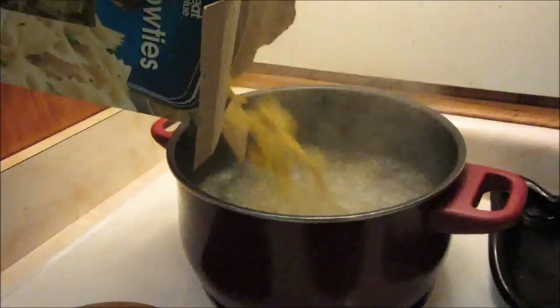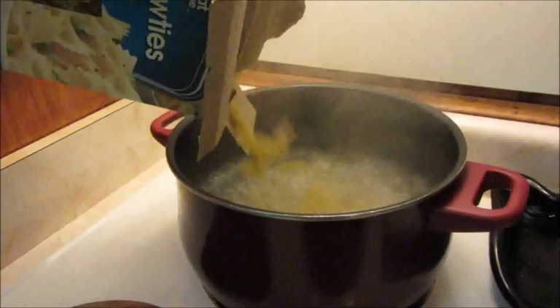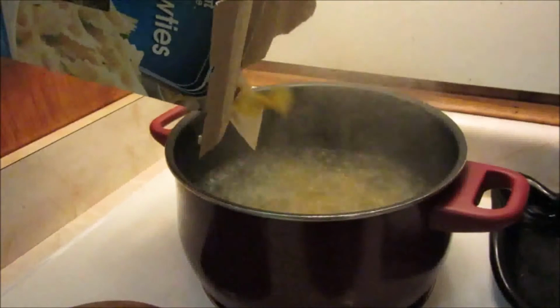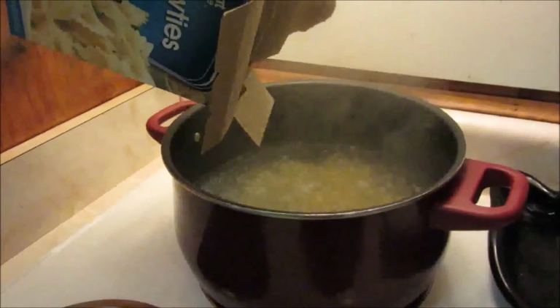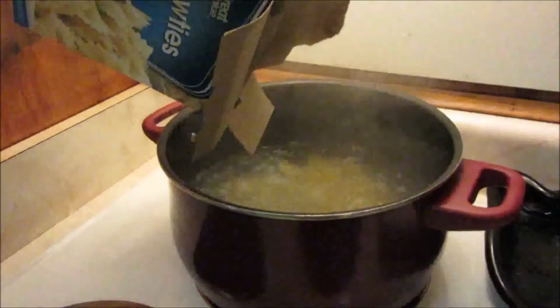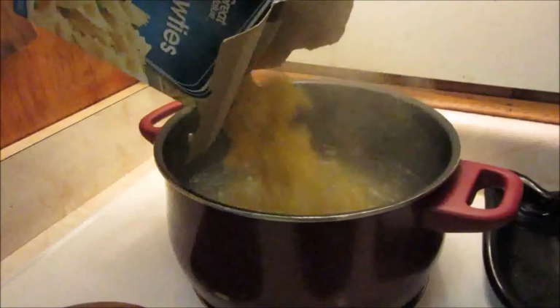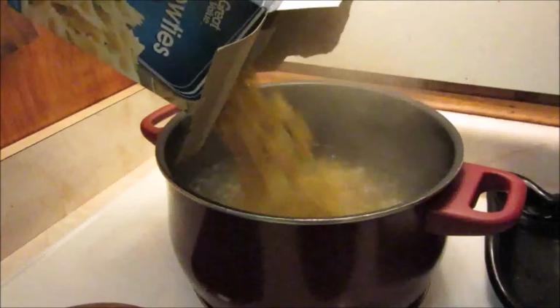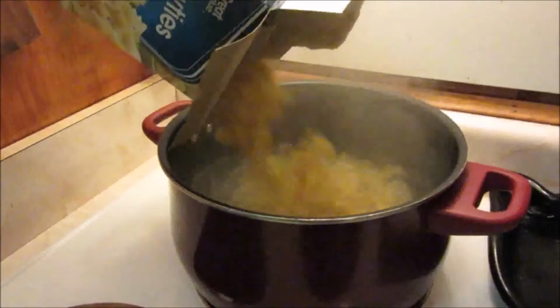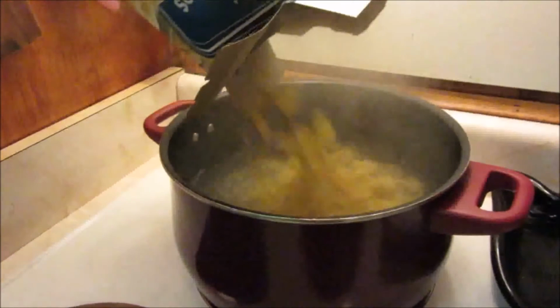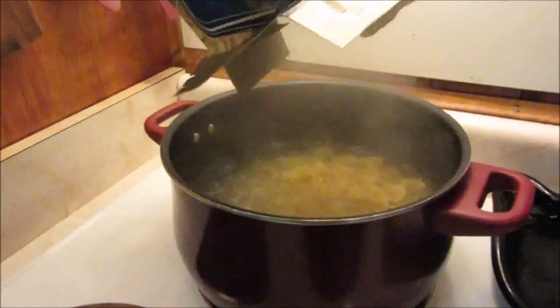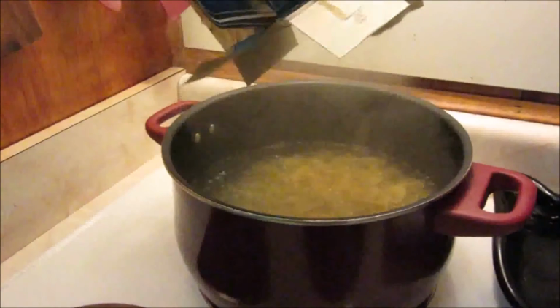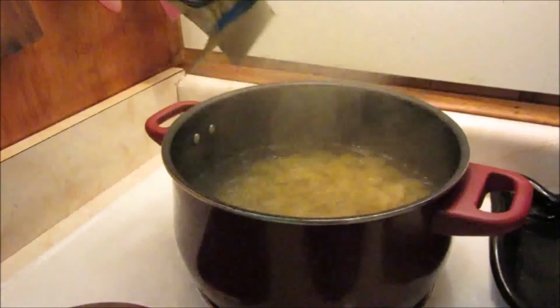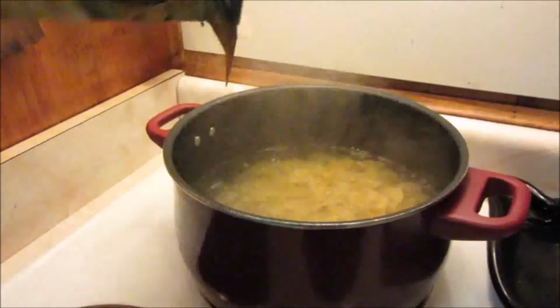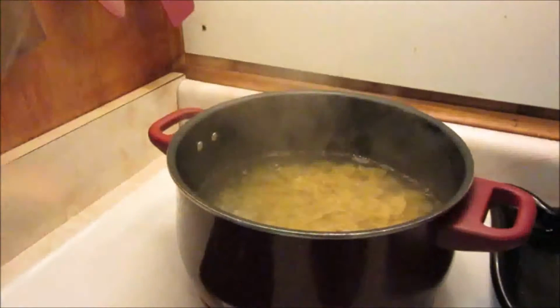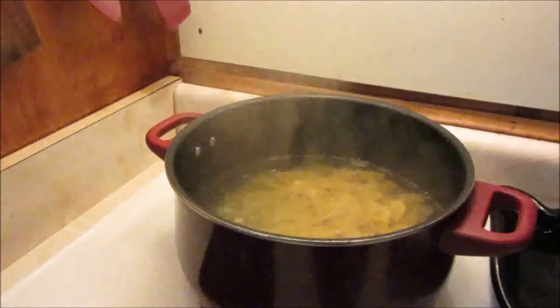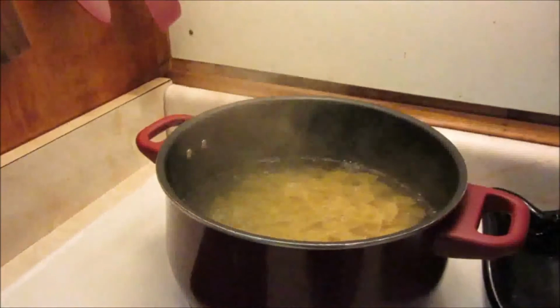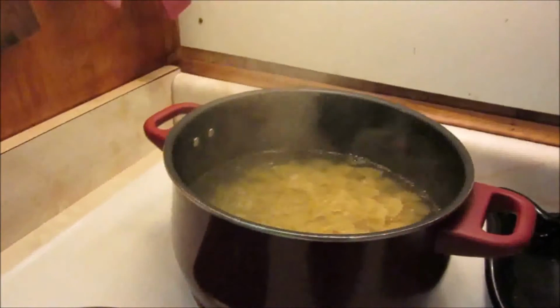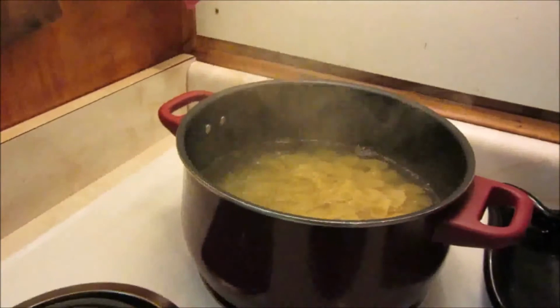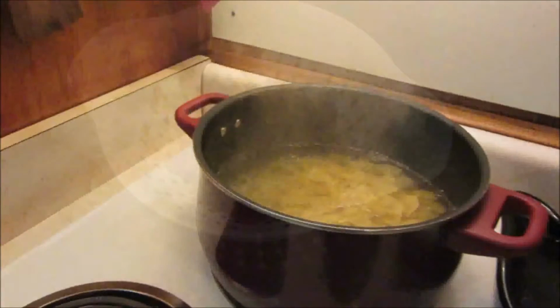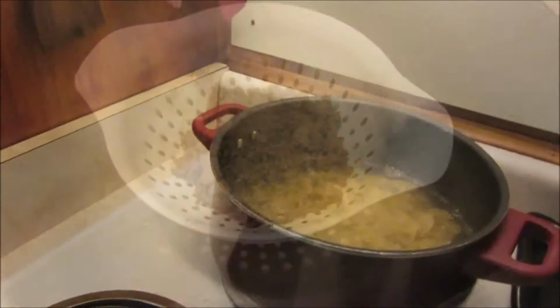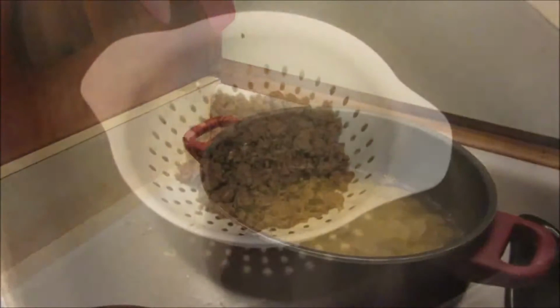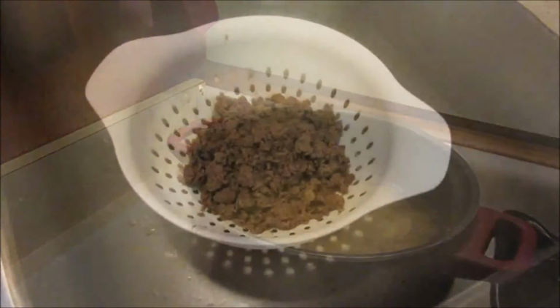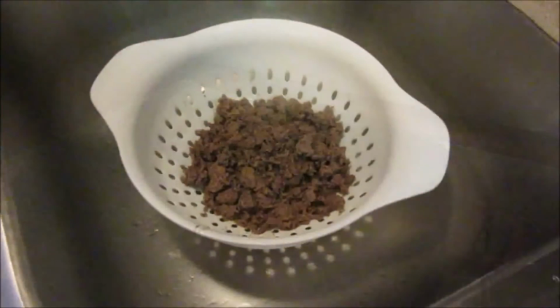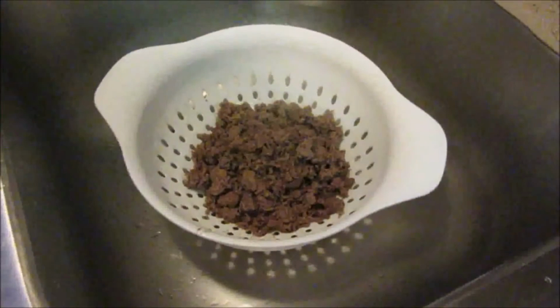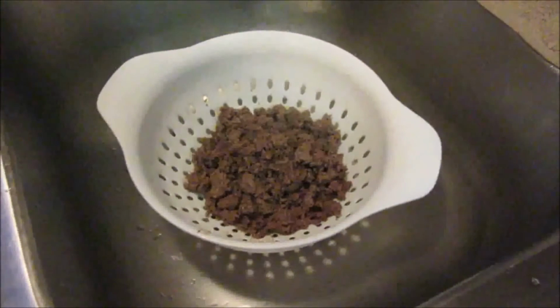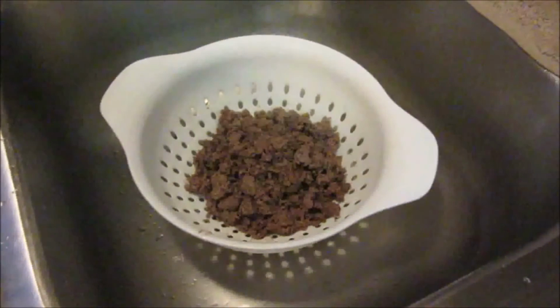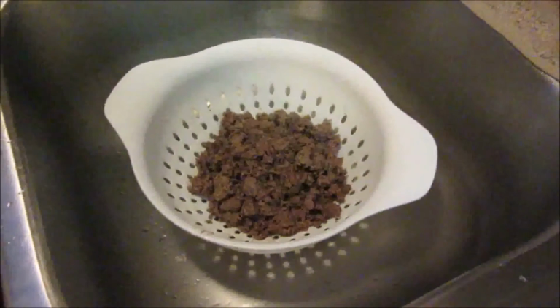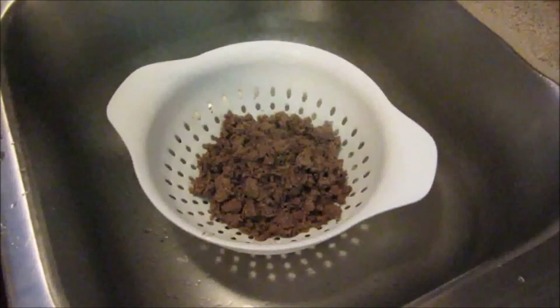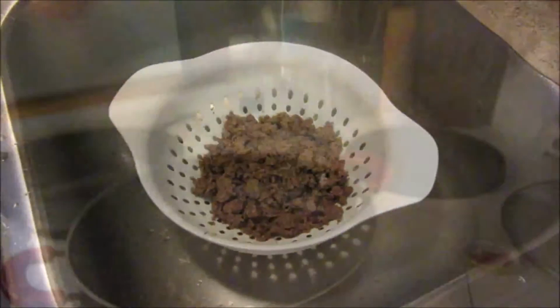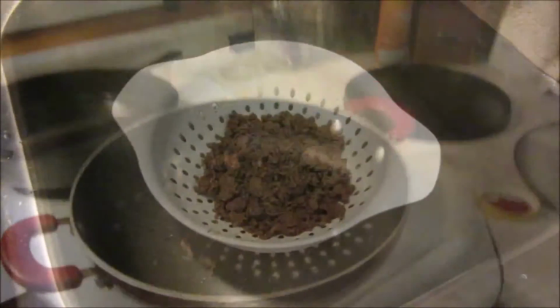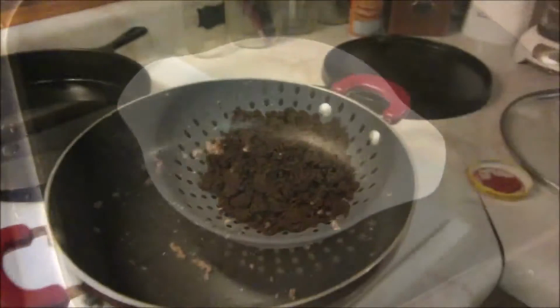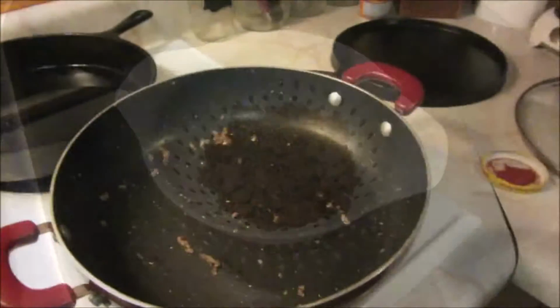Now we're going to boil our bowtie noodles — just follow the directions on the back of the box. Here I've drained off all the excess grease.